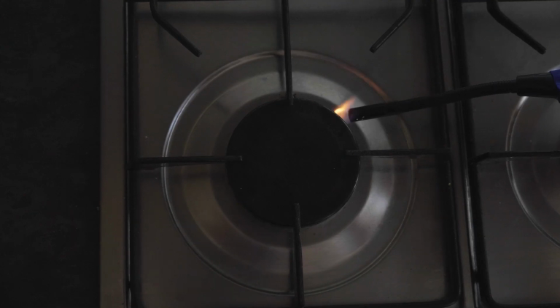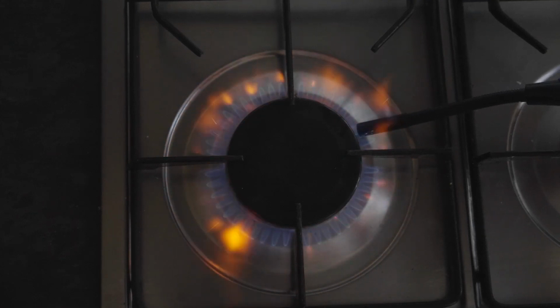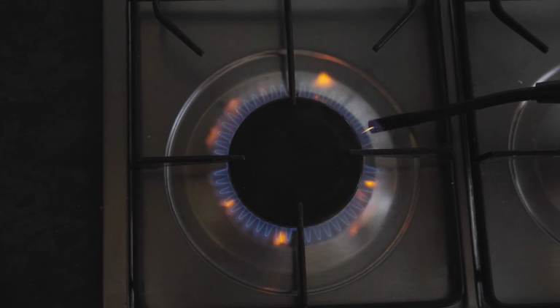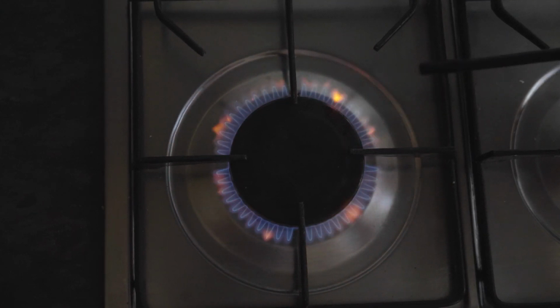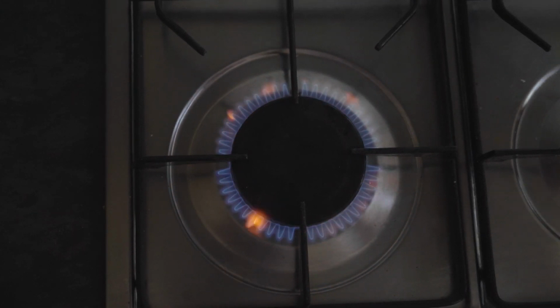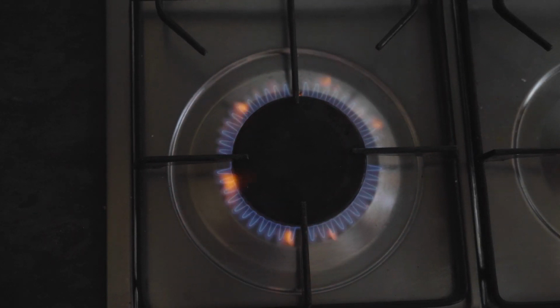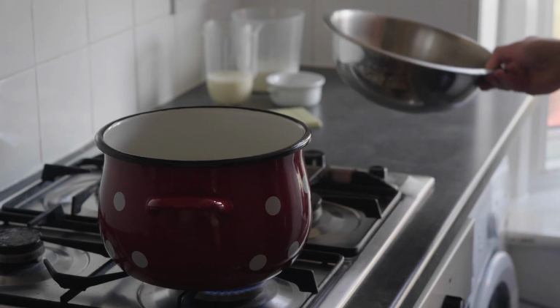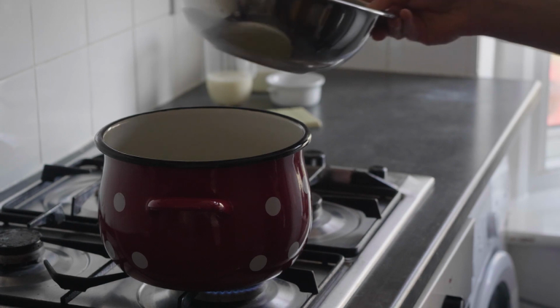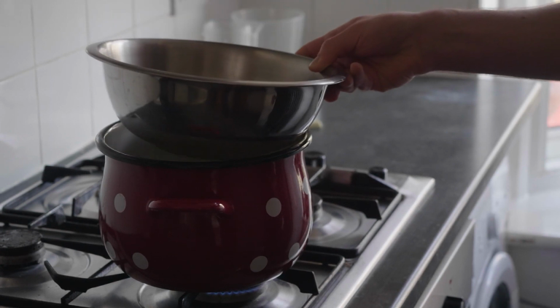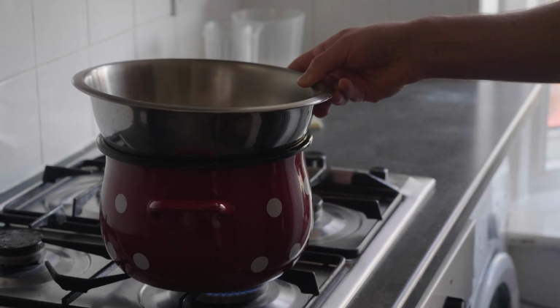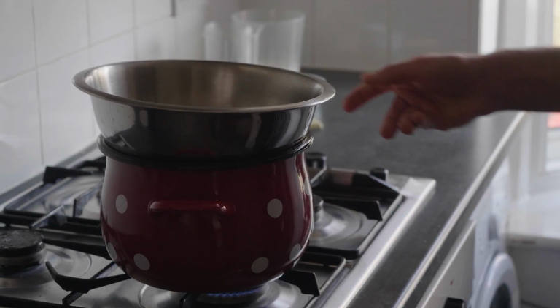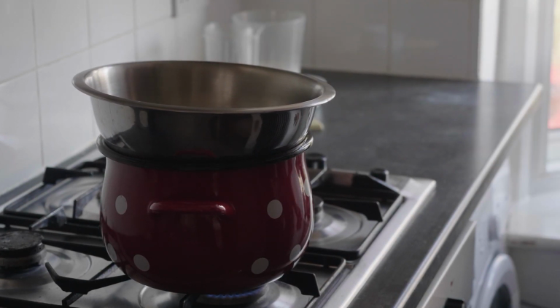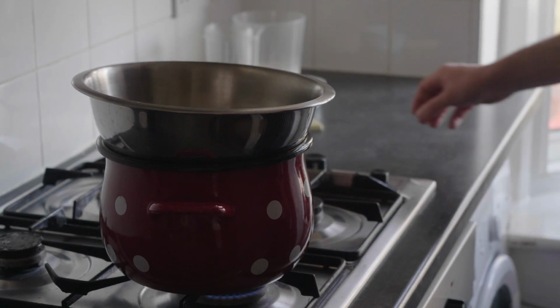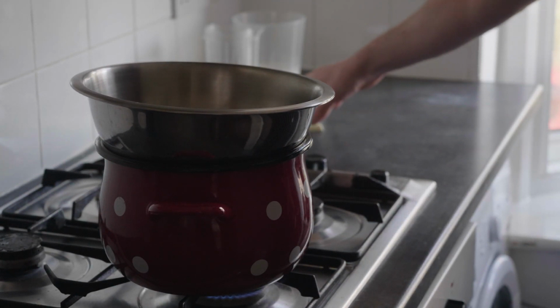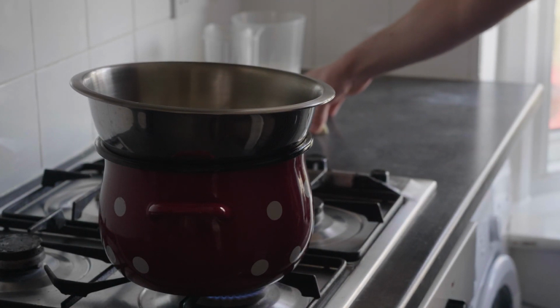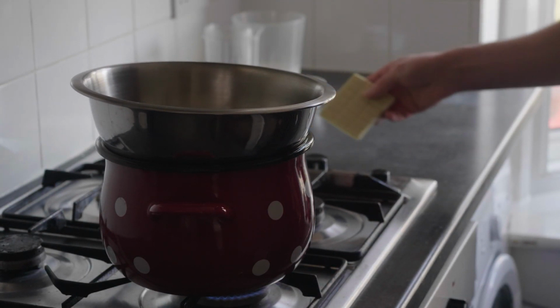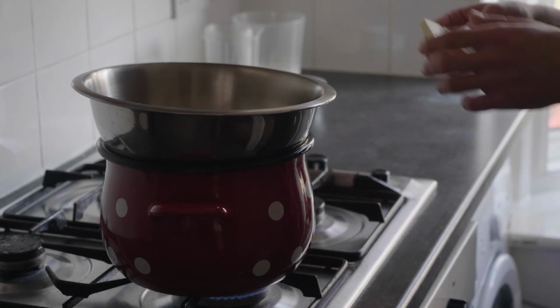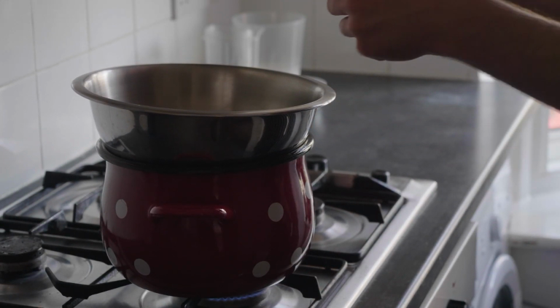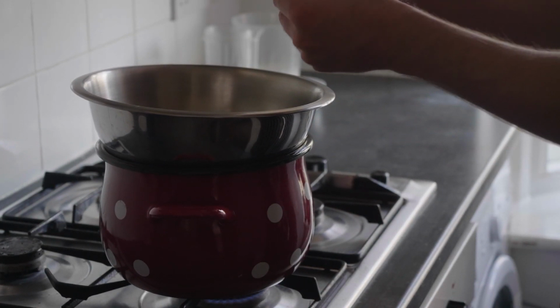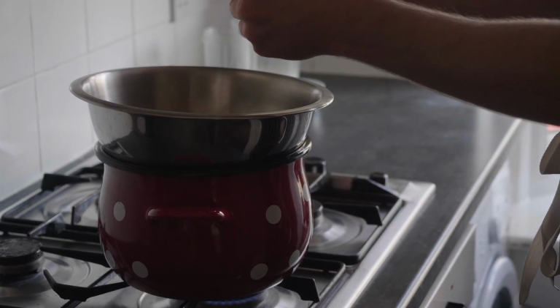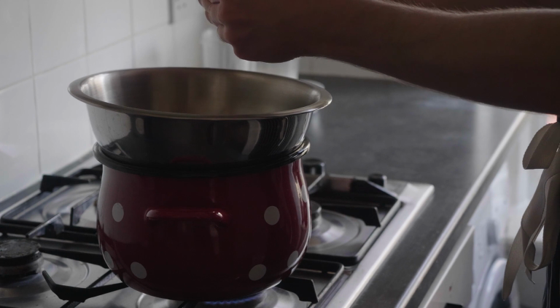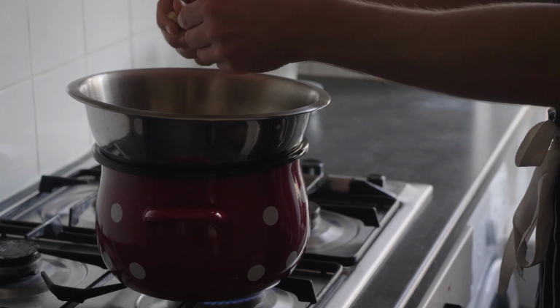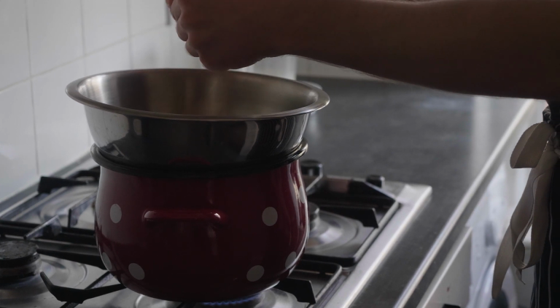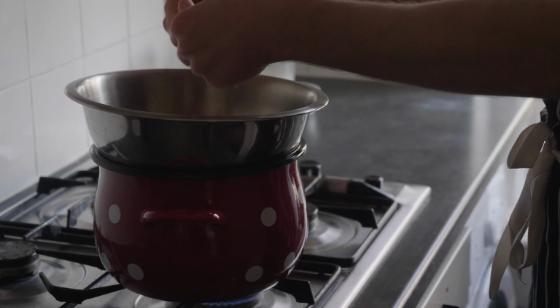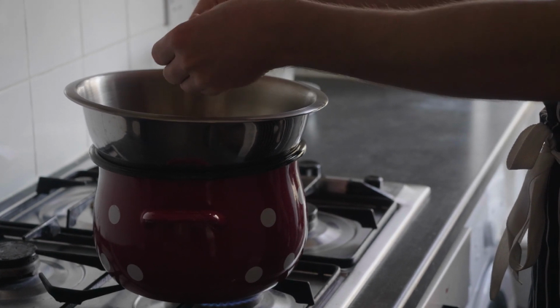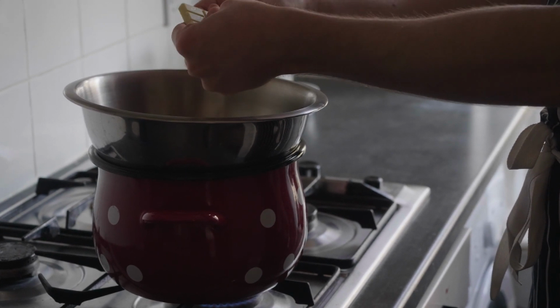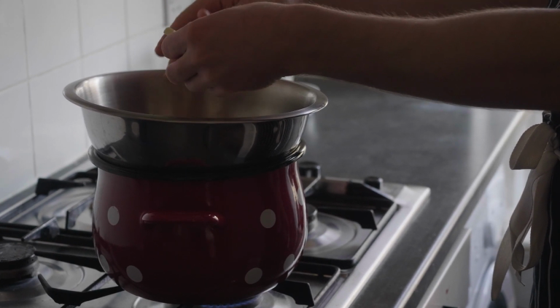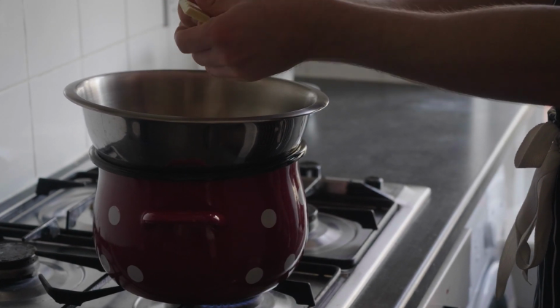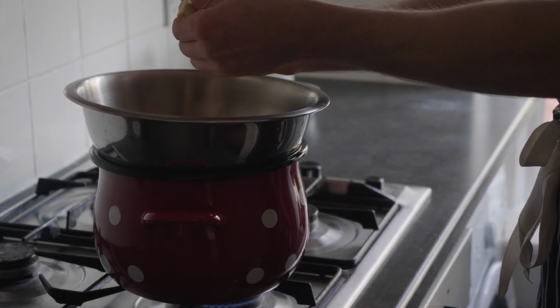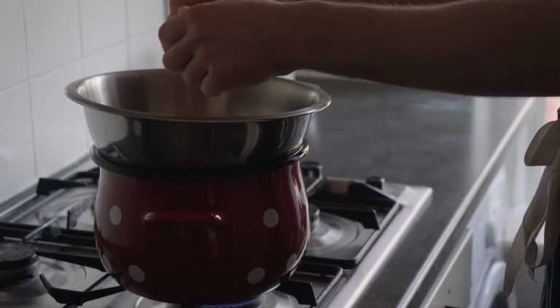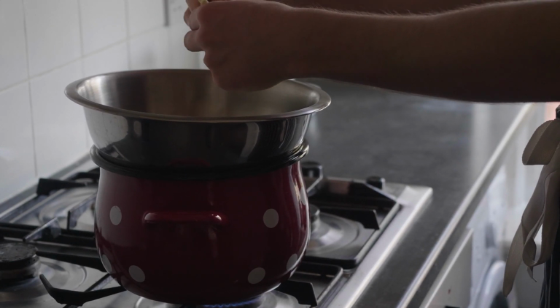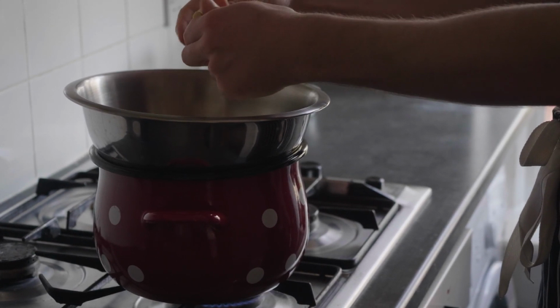First, we will want to melt our chocolate using a bain-marie or water bath method, in which the steam of the water heating our bowl melts the chocolate, which will prevent the chocolate from burning. Leave the chocolate to melt on a low heat.